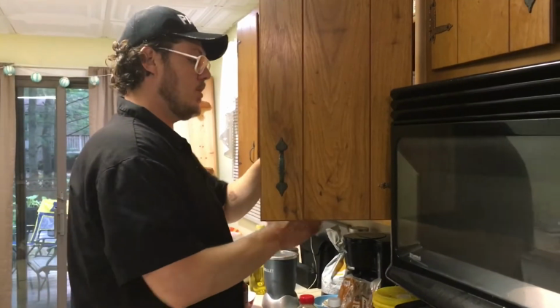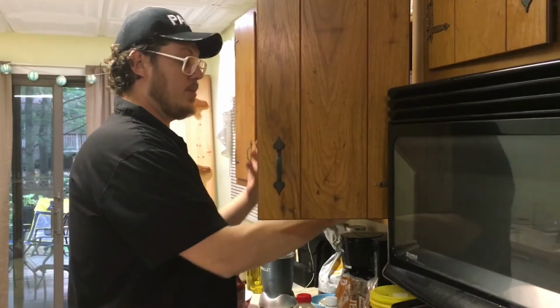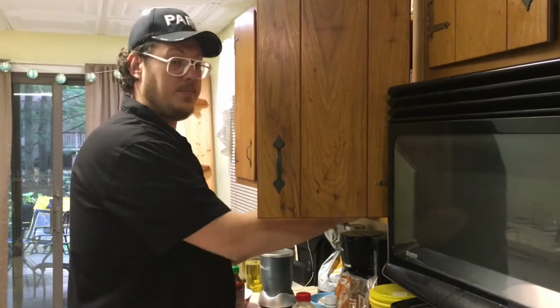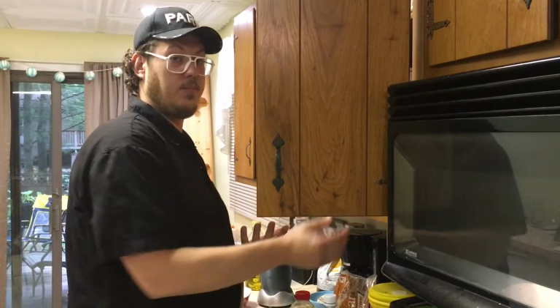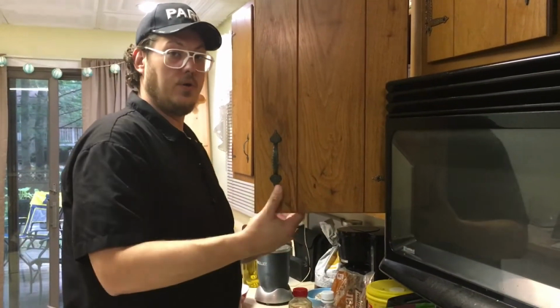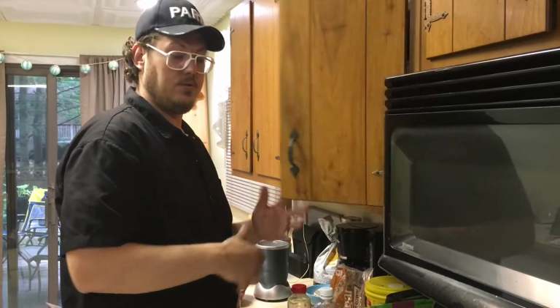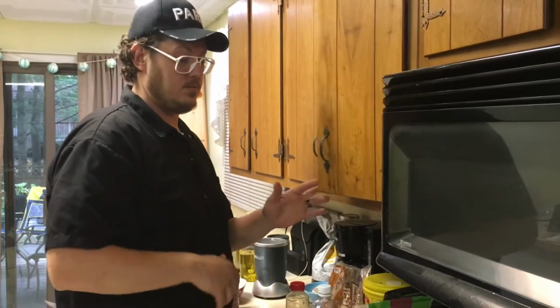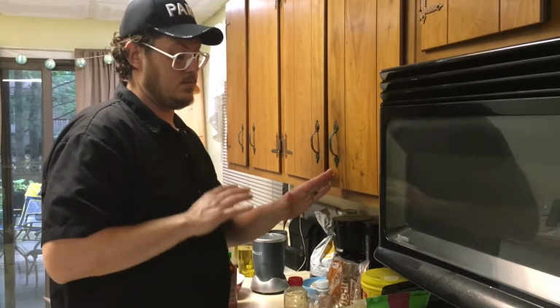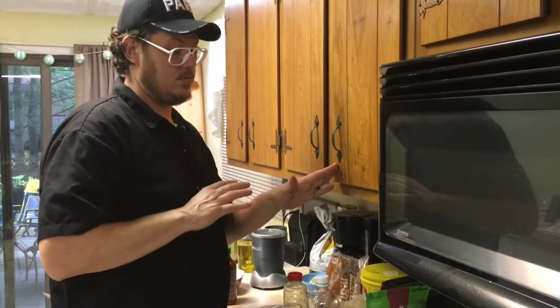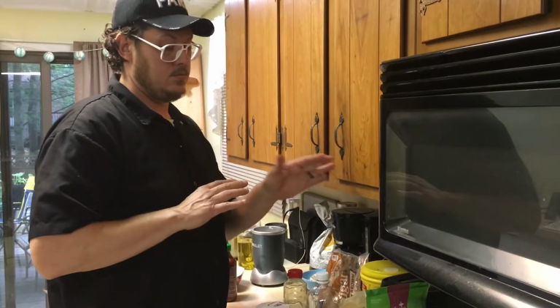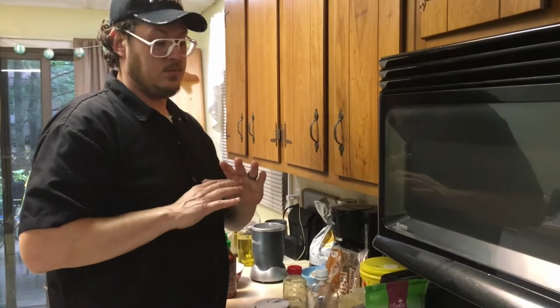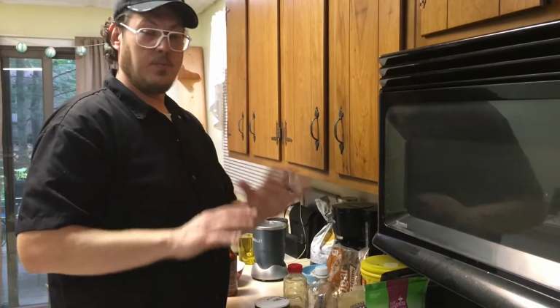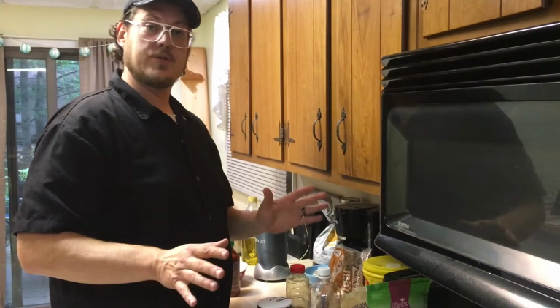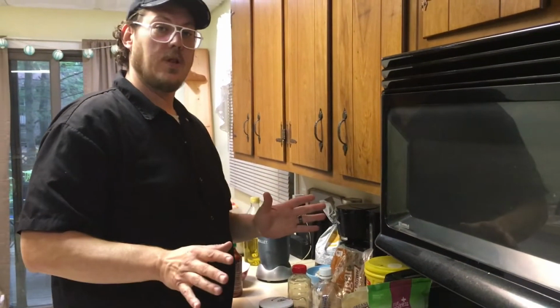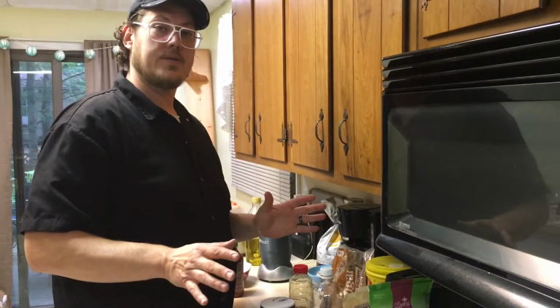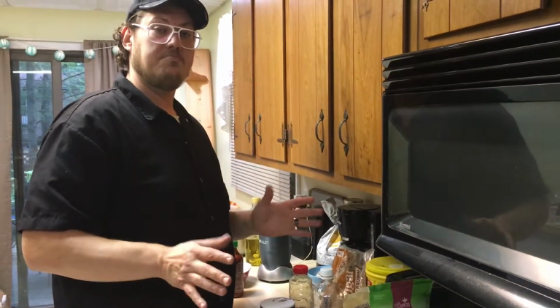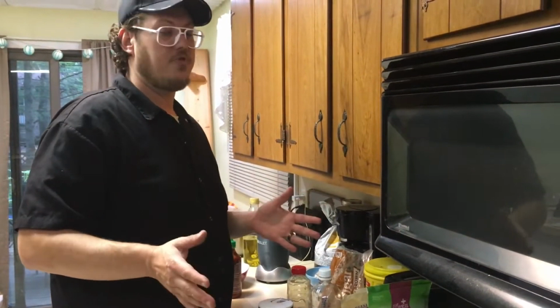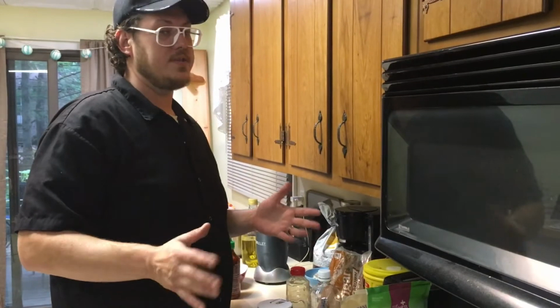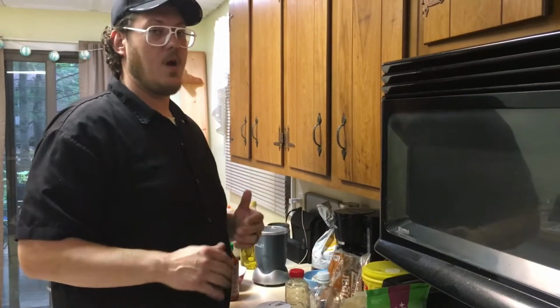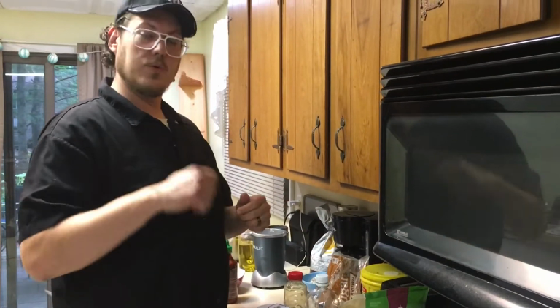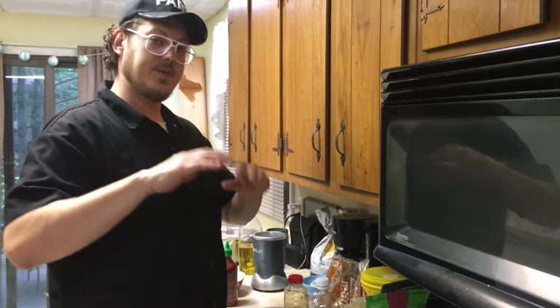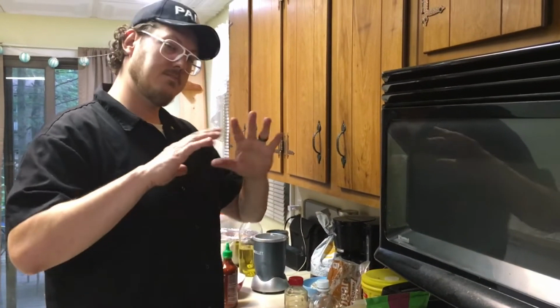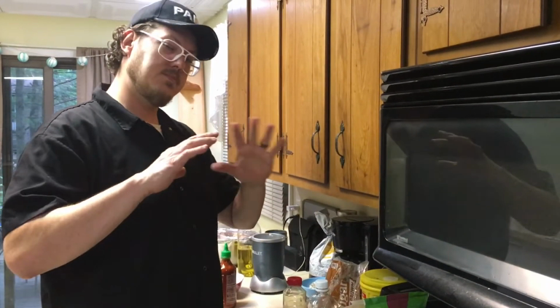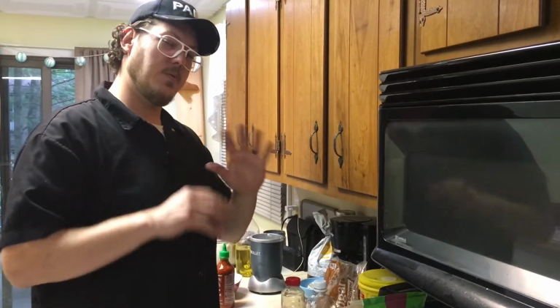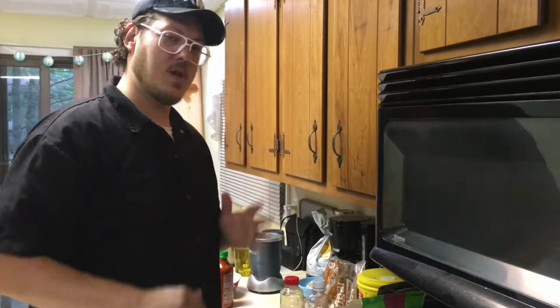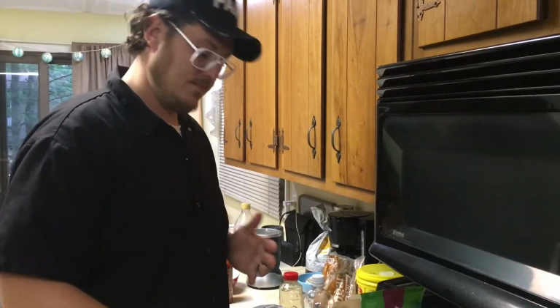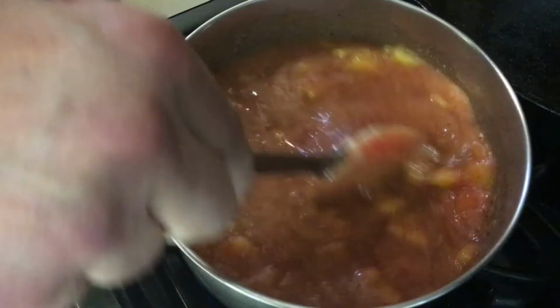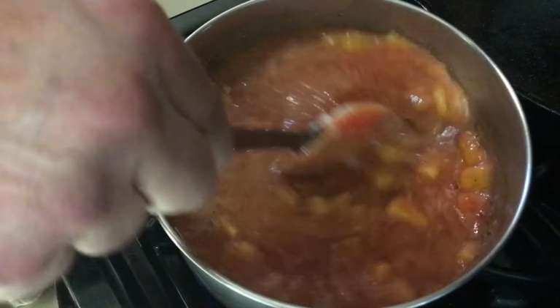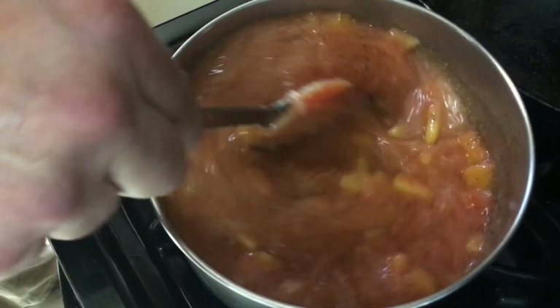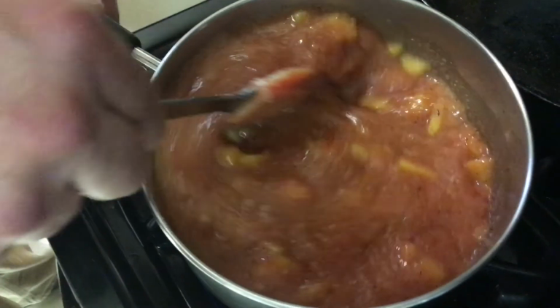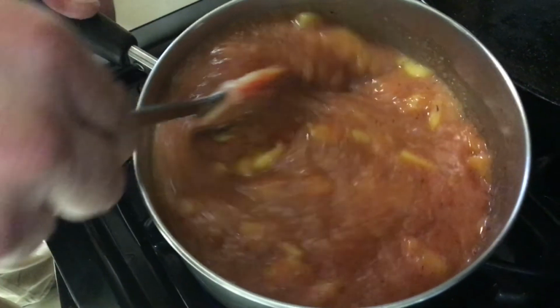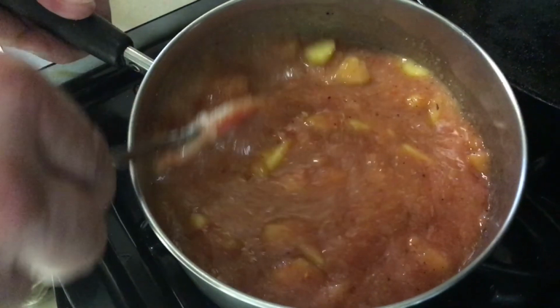We're going to bring that up to a boil and just let it simmer for at least an hour, and we'll taste it and see what we think. We'll see you next time.